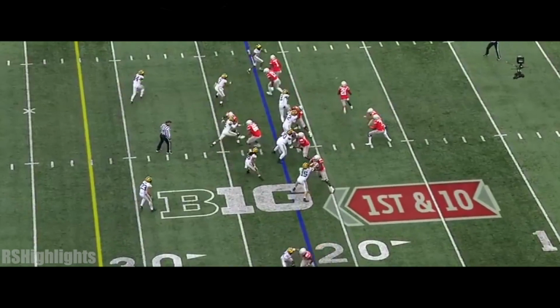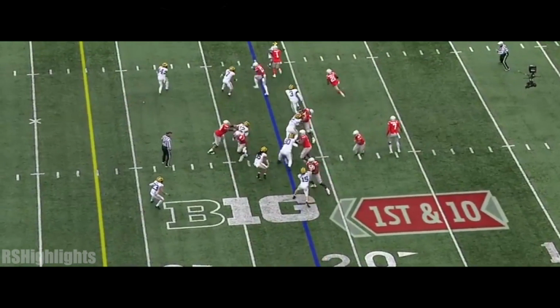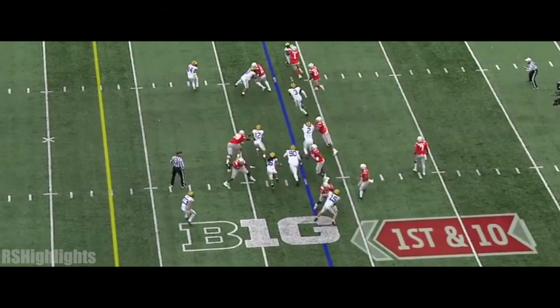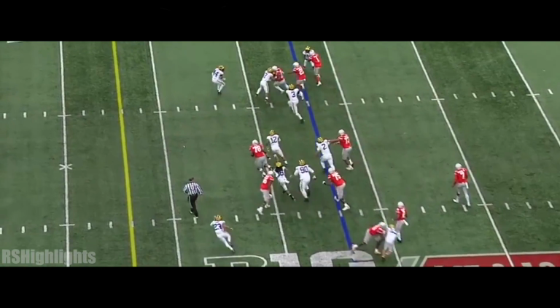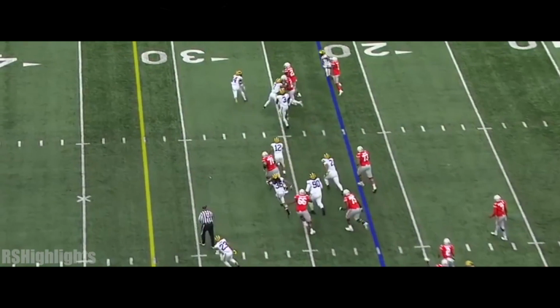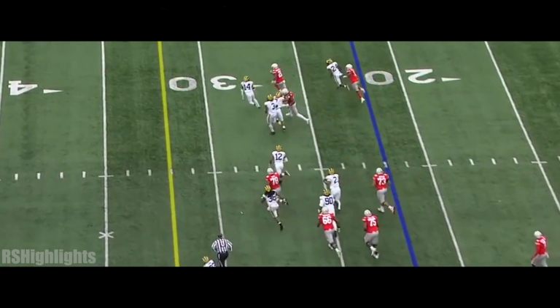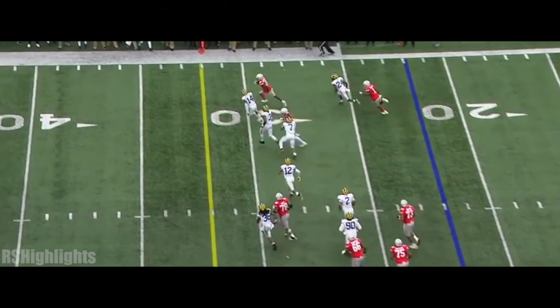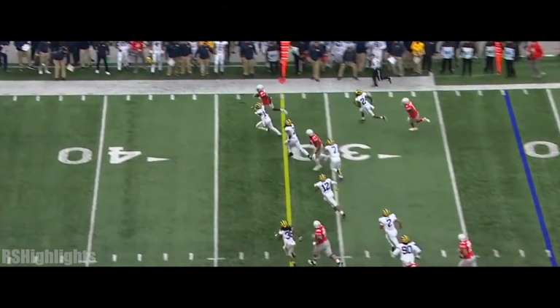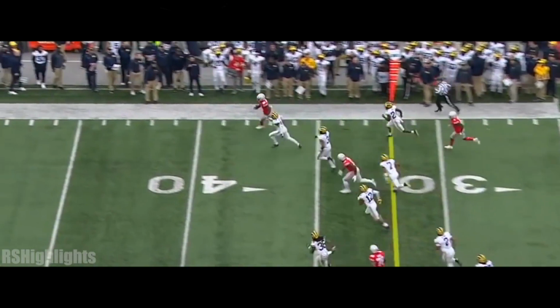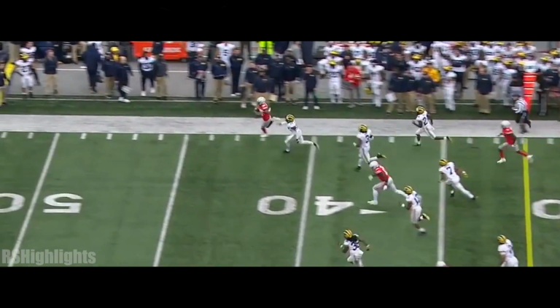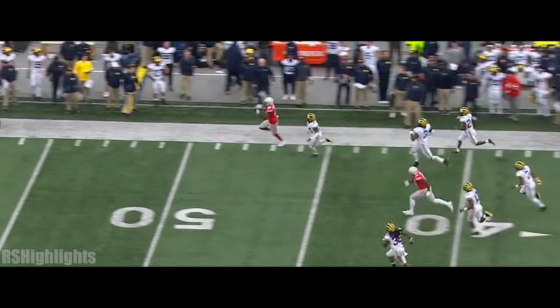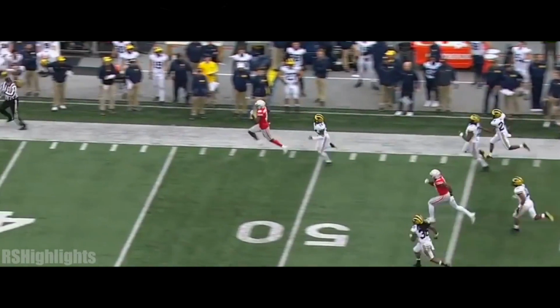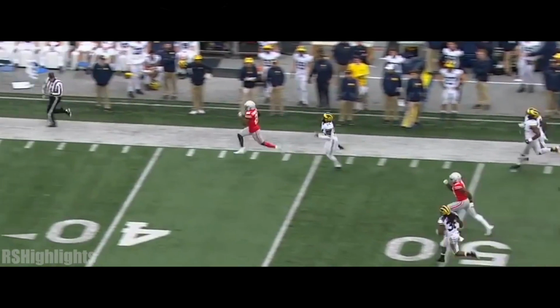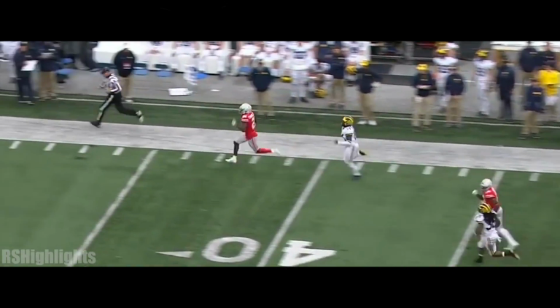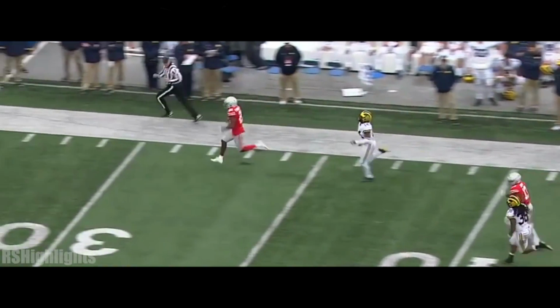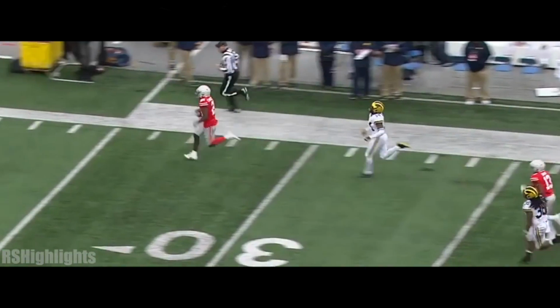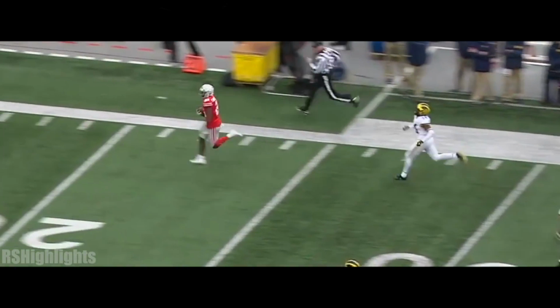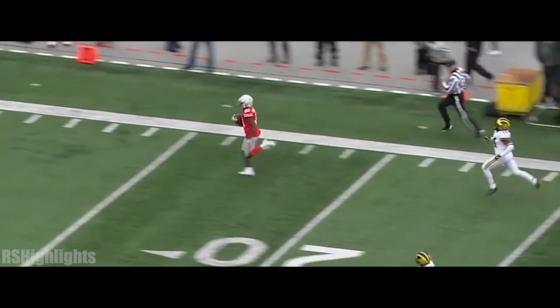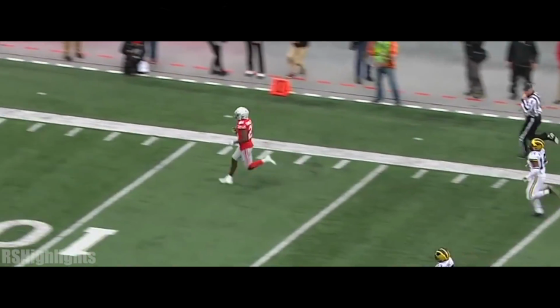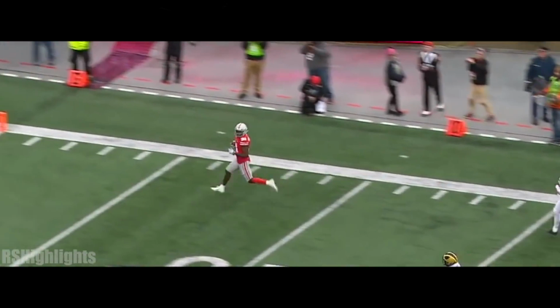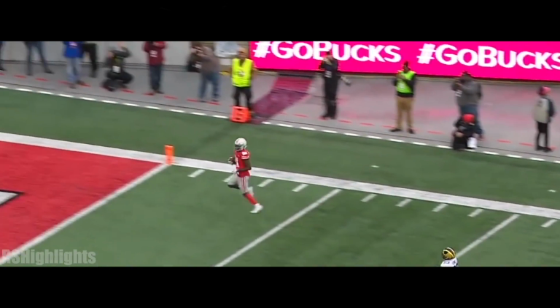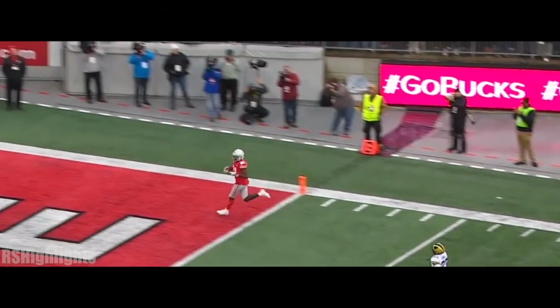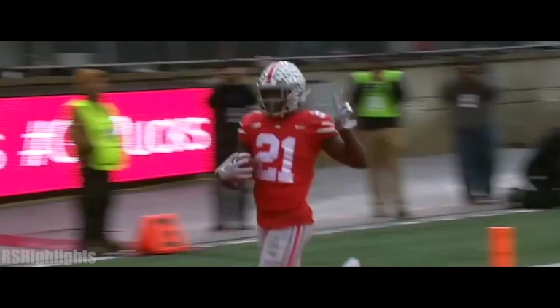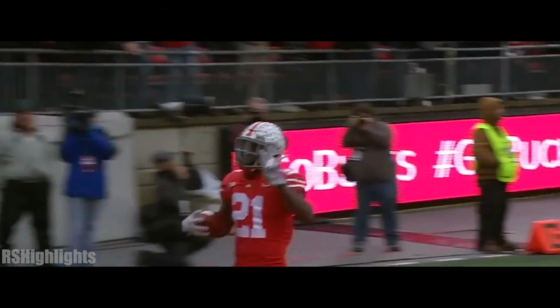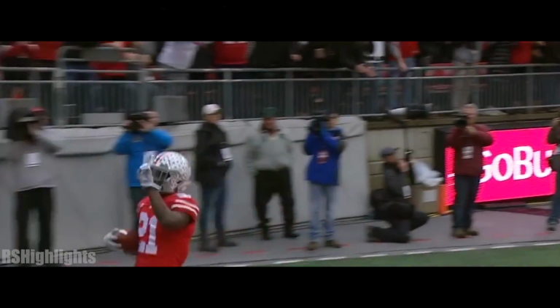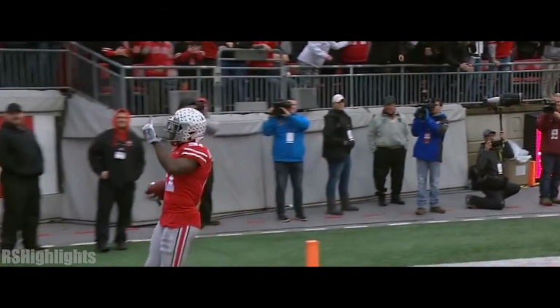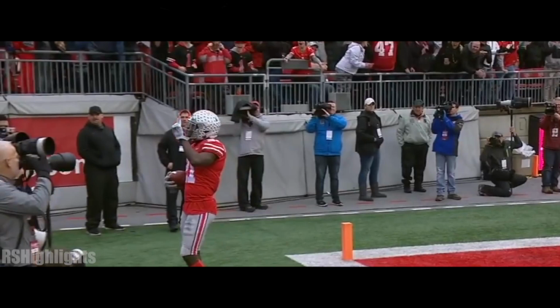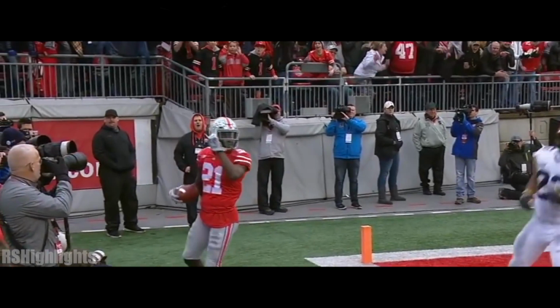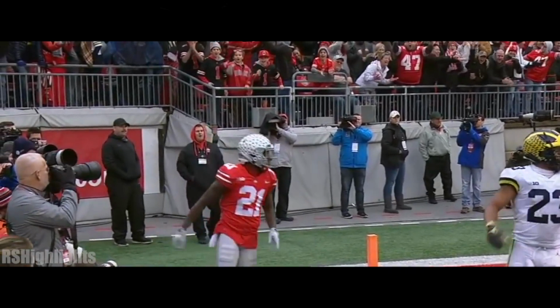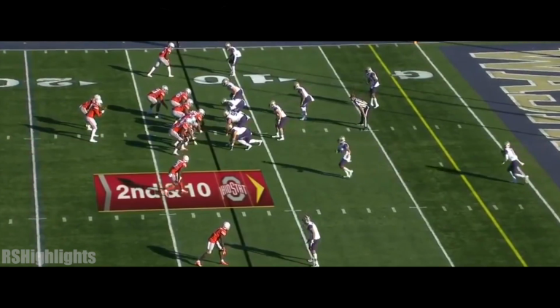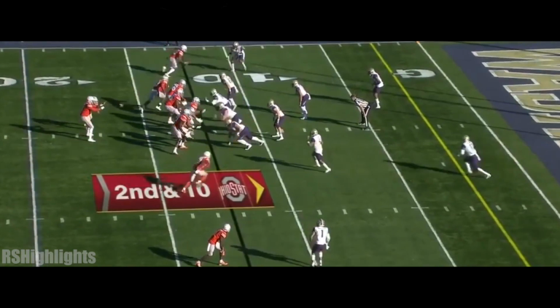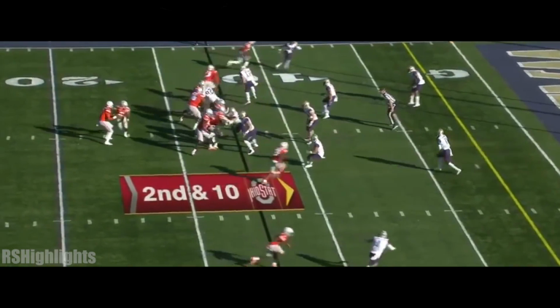The Golden Gophers gave him a run as they run it with Paris Campbell down the sideline — watch out! Campbell turns on the juice, touchdown Buckeyes, 78 yards! Perfectly knocks the ball down.